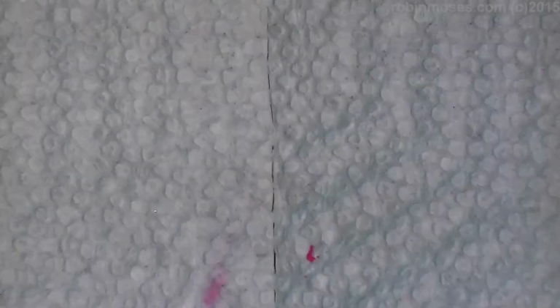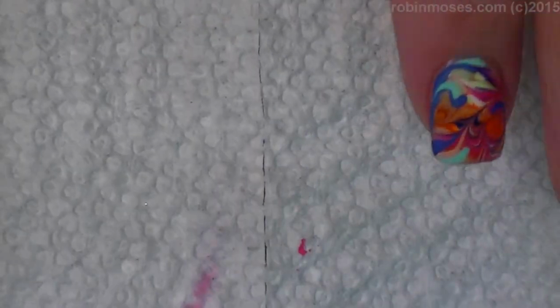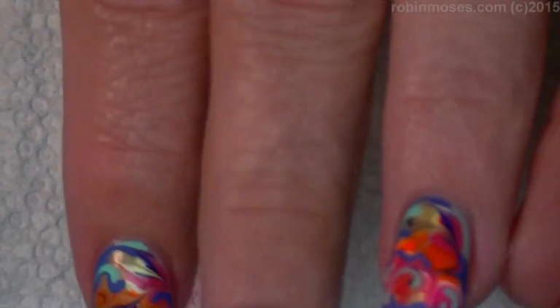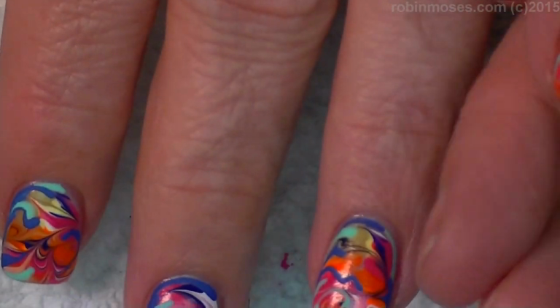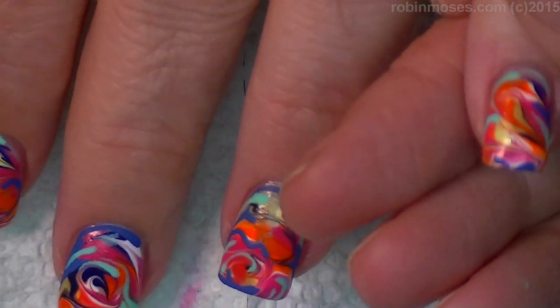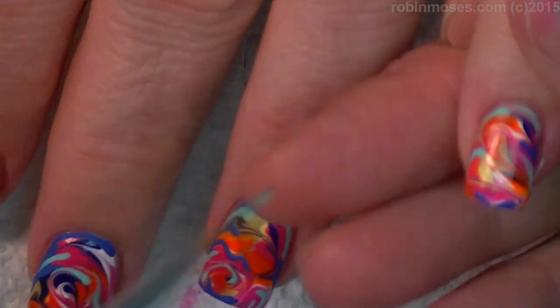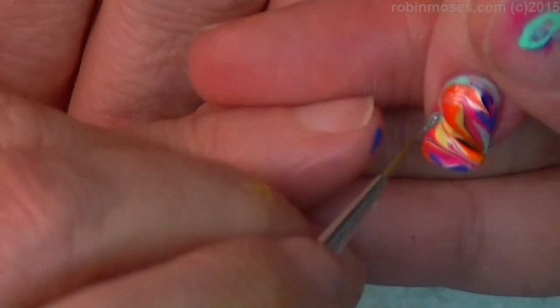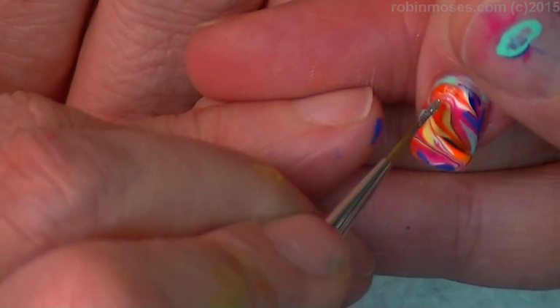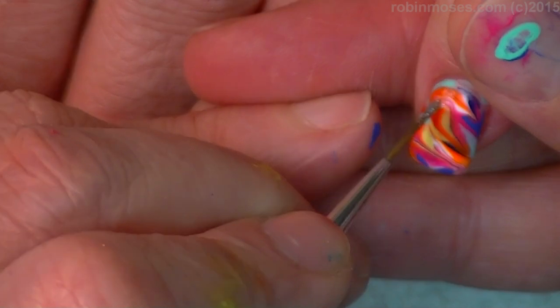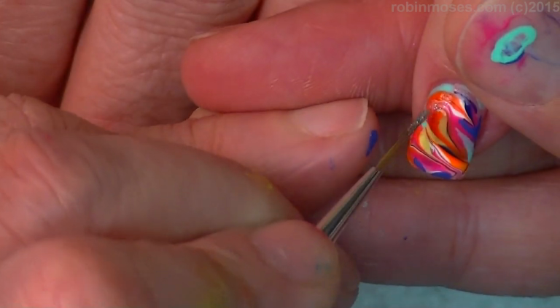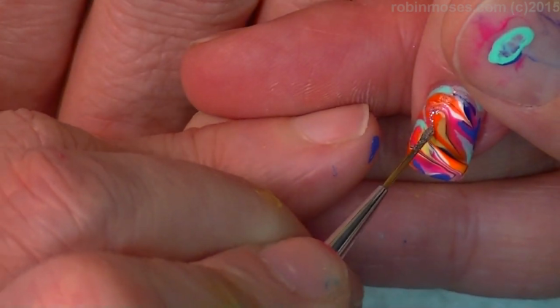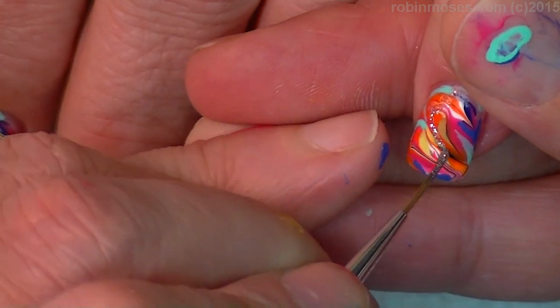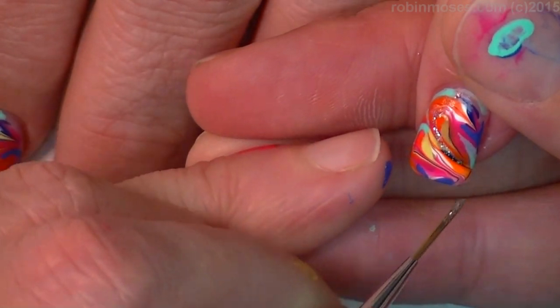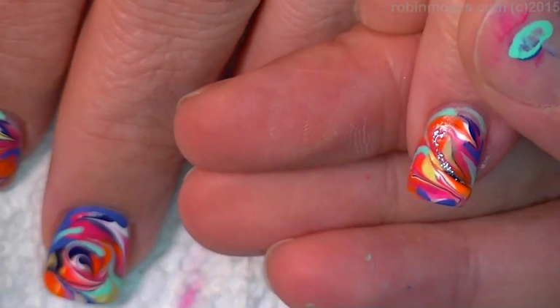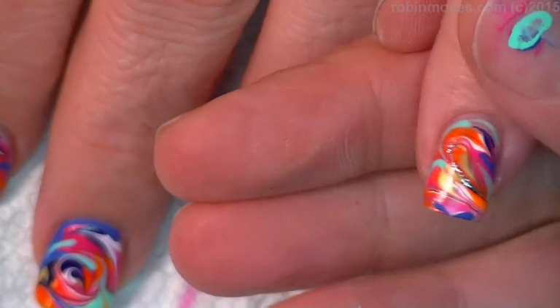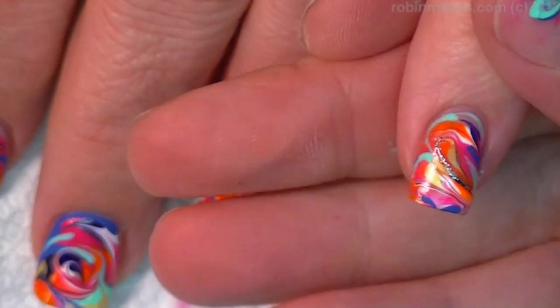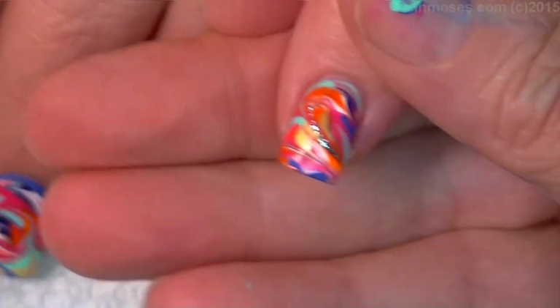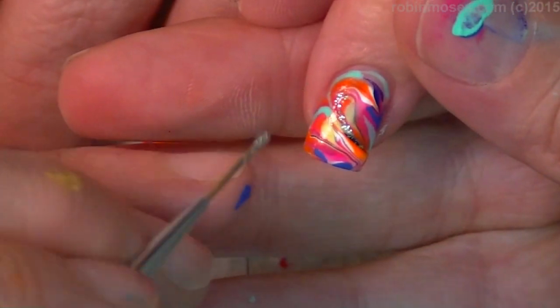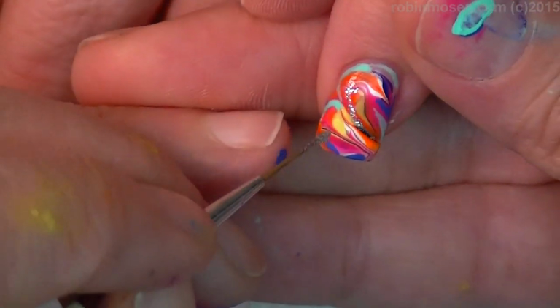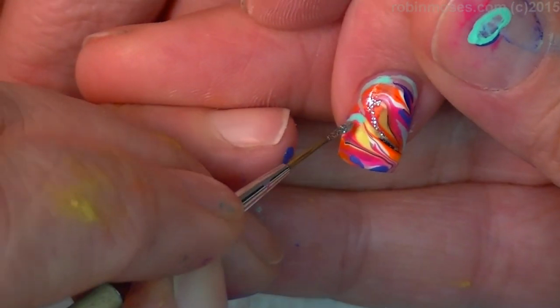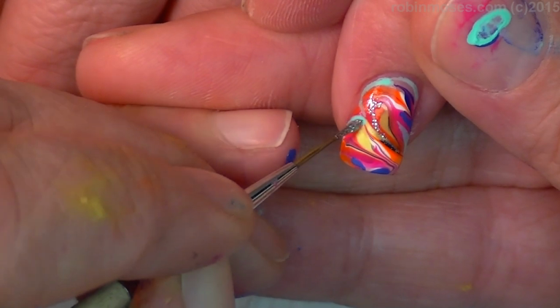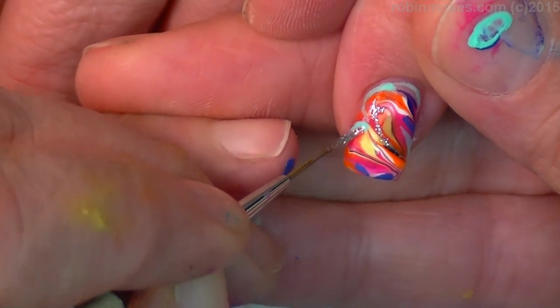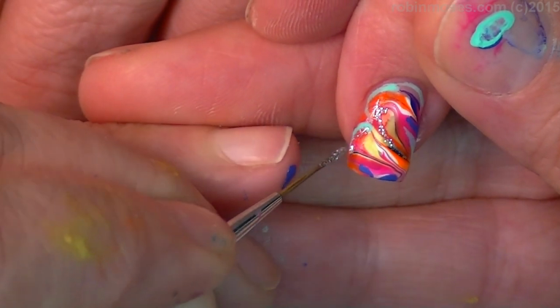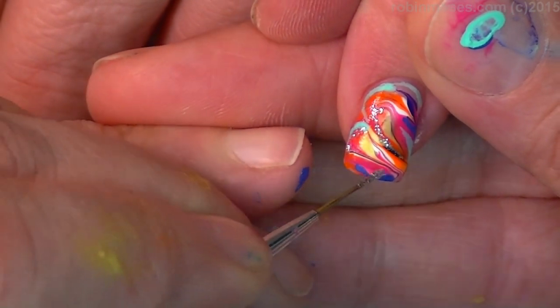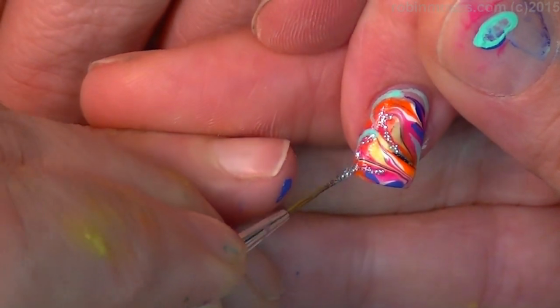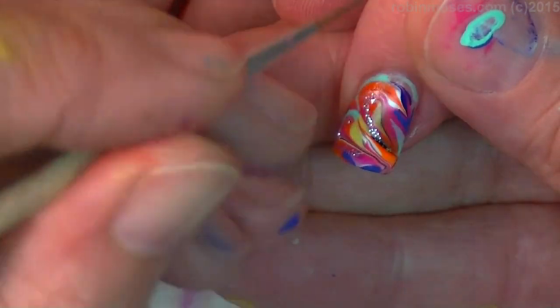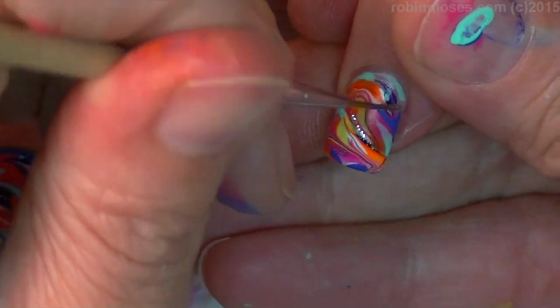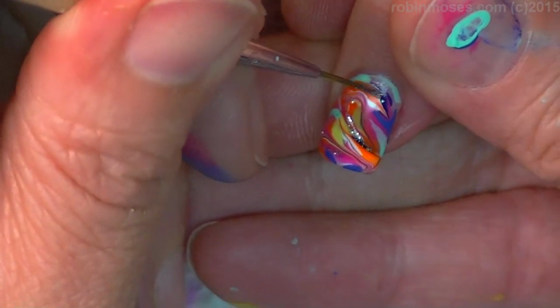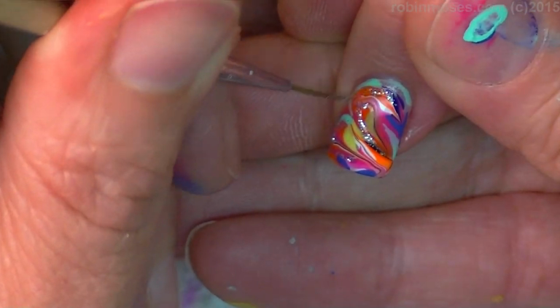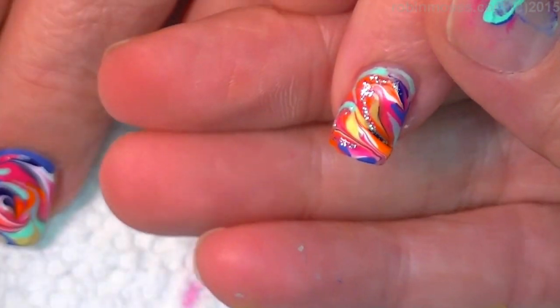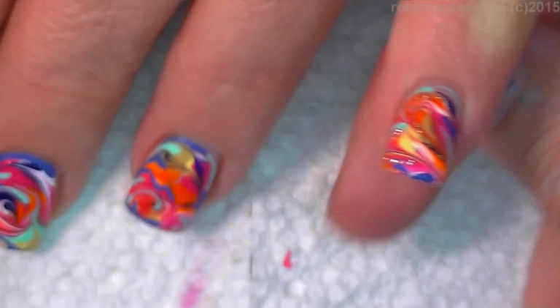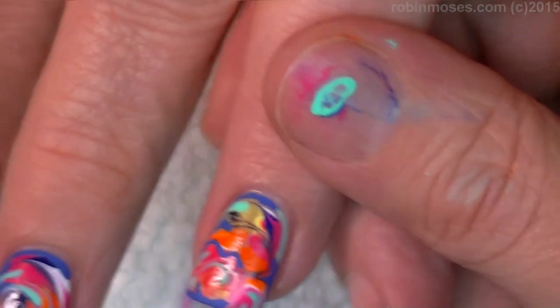Last but not least, I'm going to go in with a little tiny bit of silver glitter and glam them up. Glitterish. The doctor has to have a bit of glam.